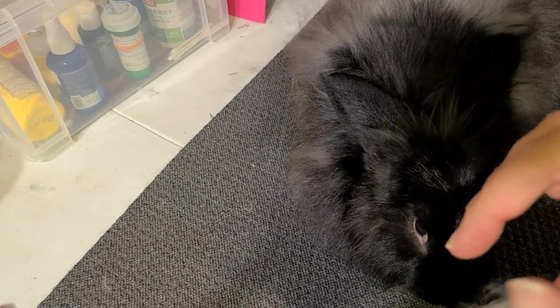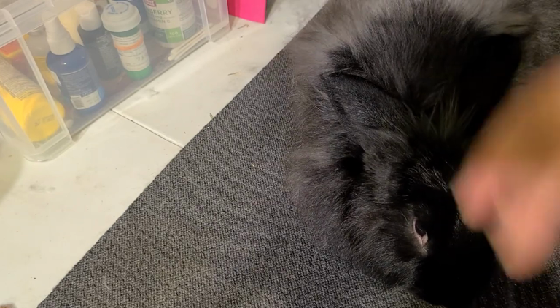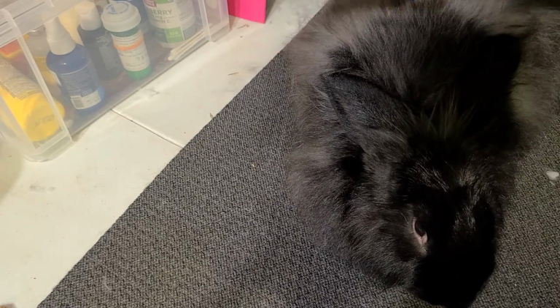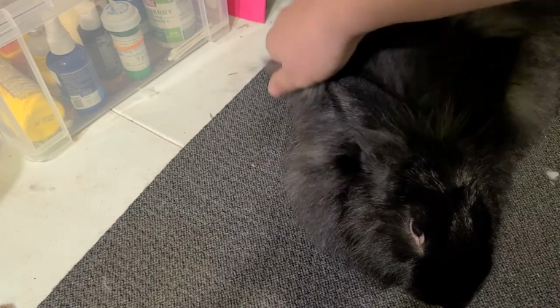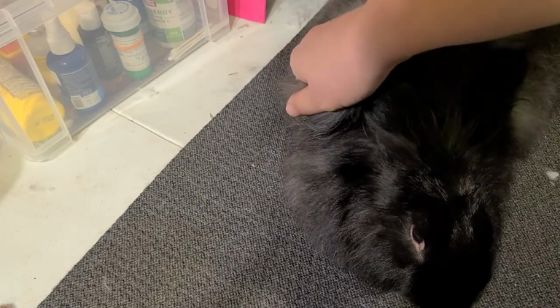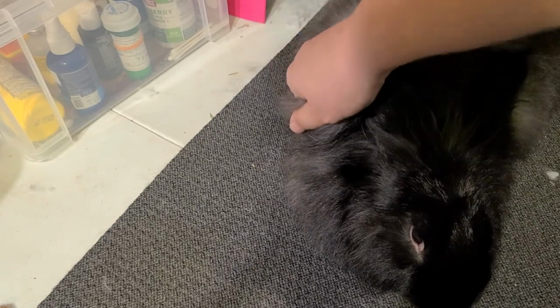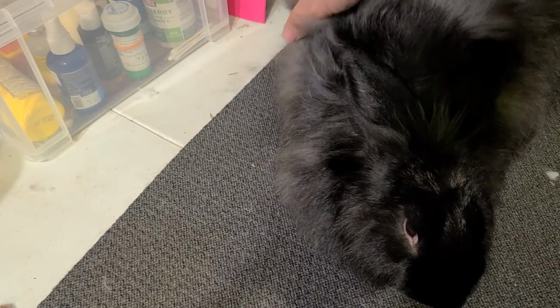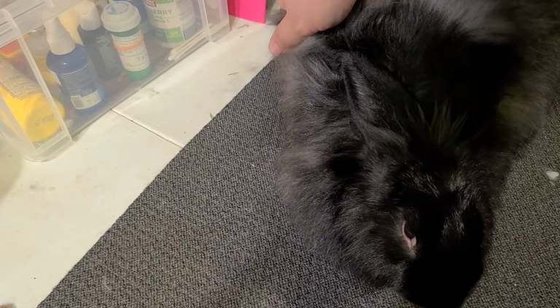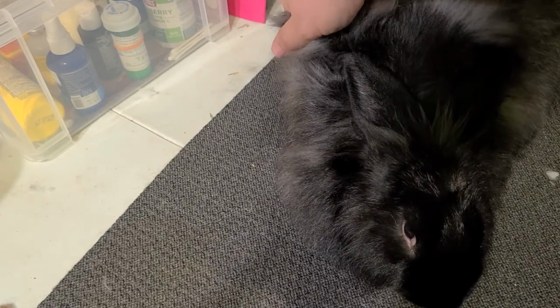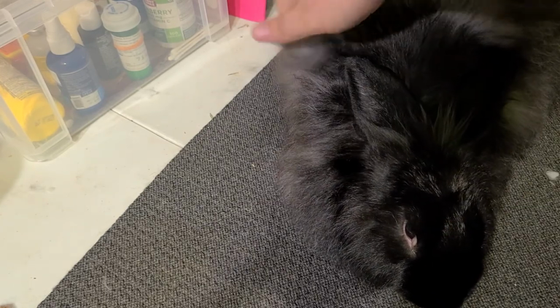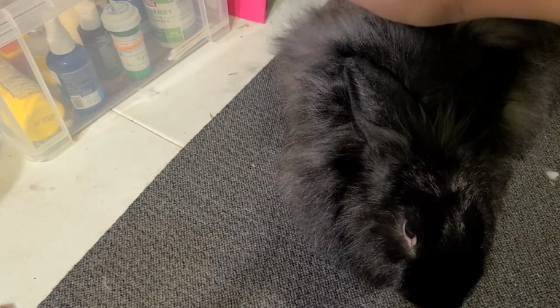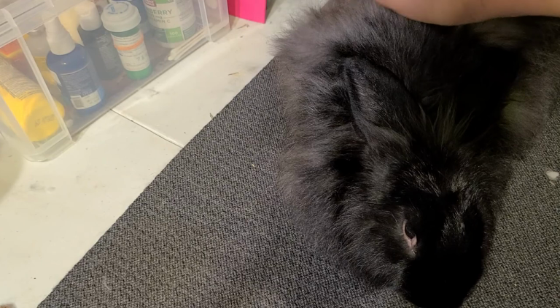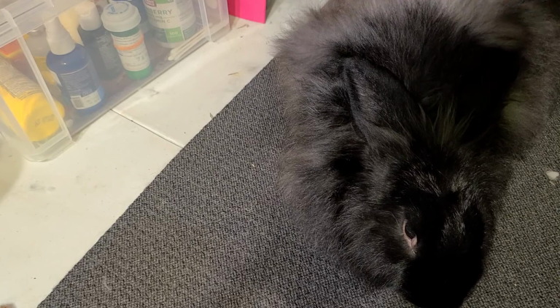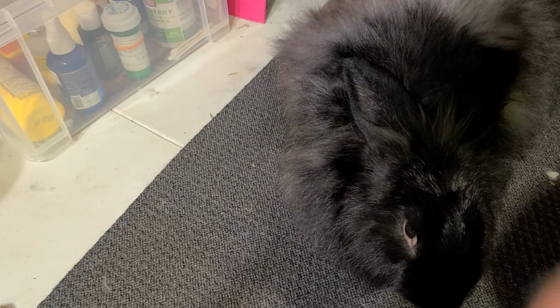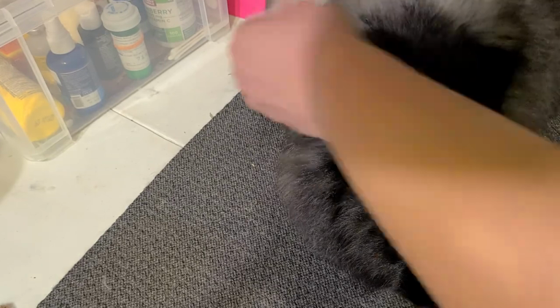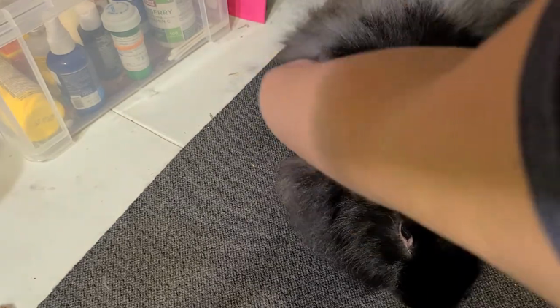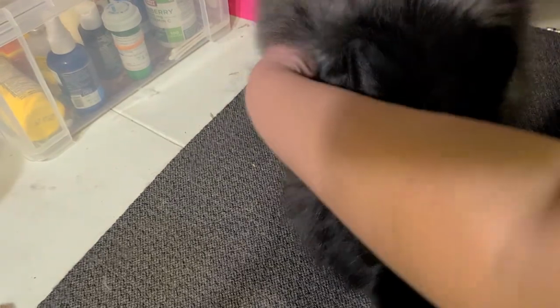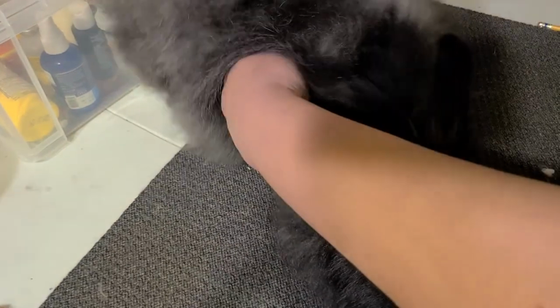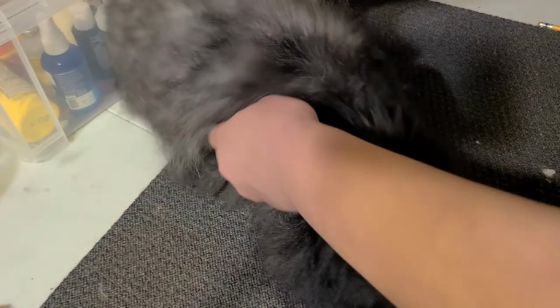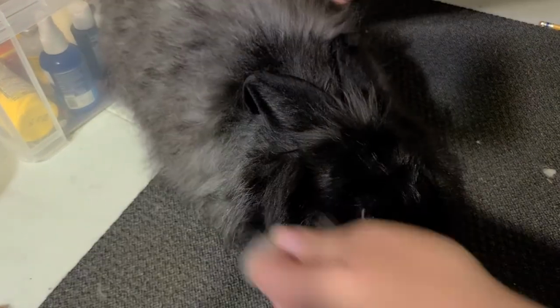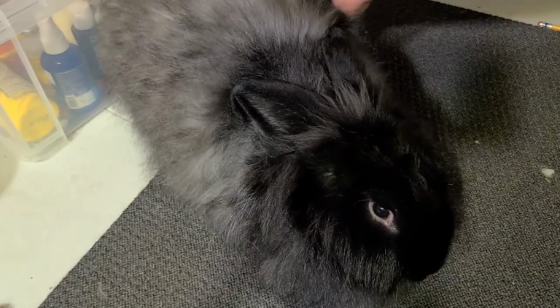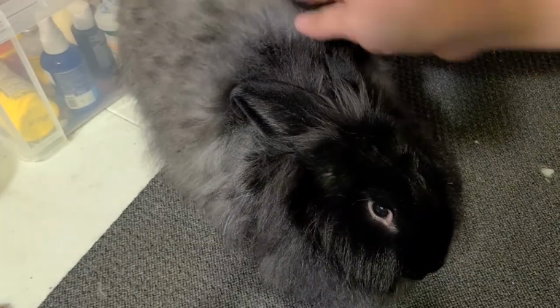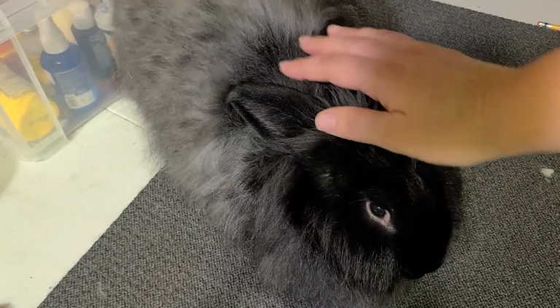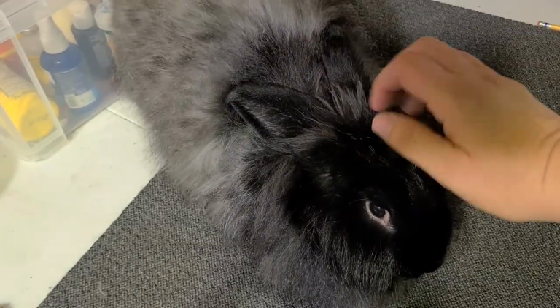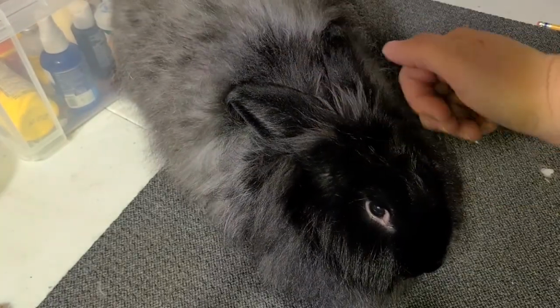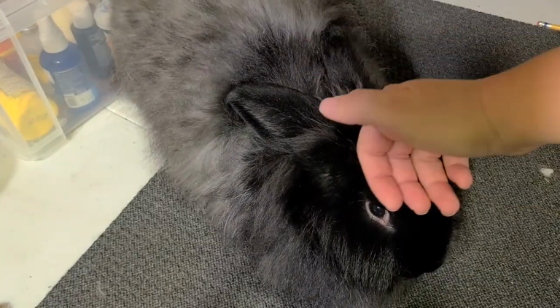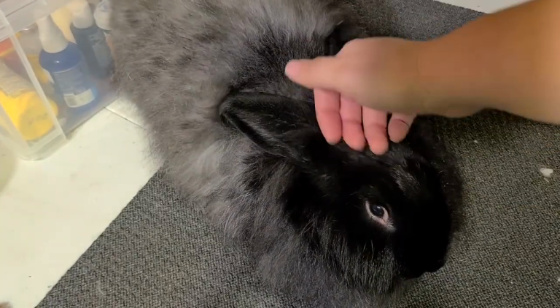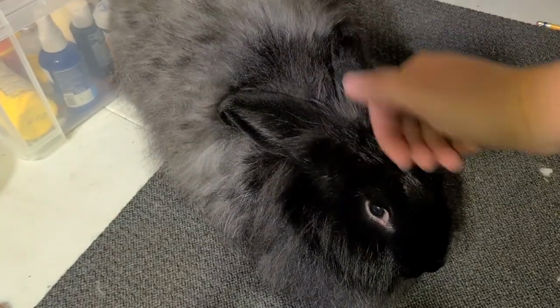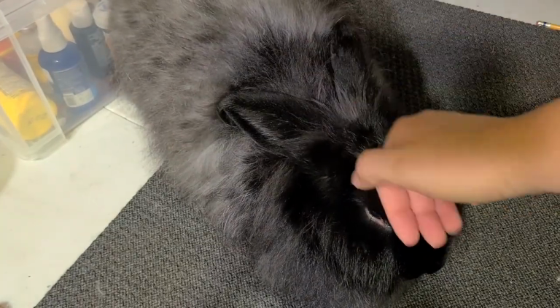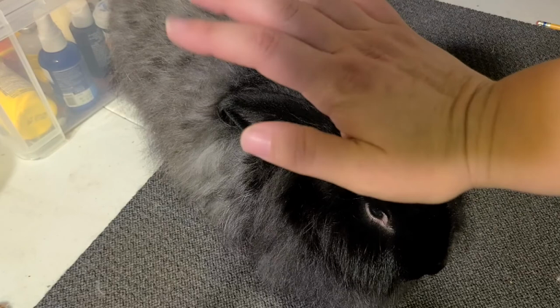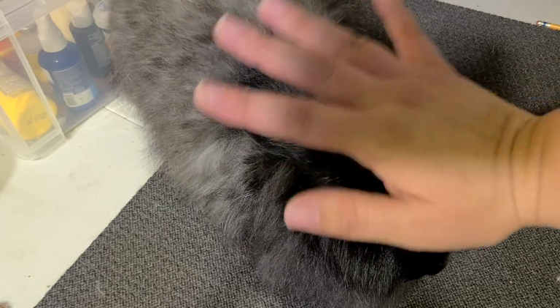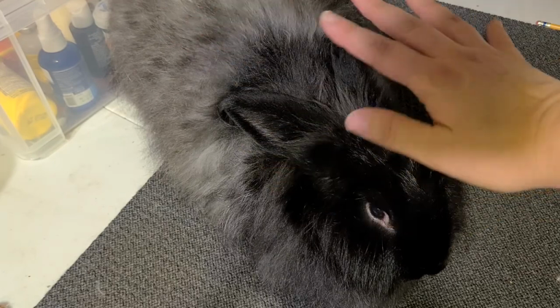Now one thing you don't want to do is grab a whole chunk and just rip it out. That's bad. Don't do that to your bunny — it's going to hurt them and you're going to leave their skin red. Just don't do it.